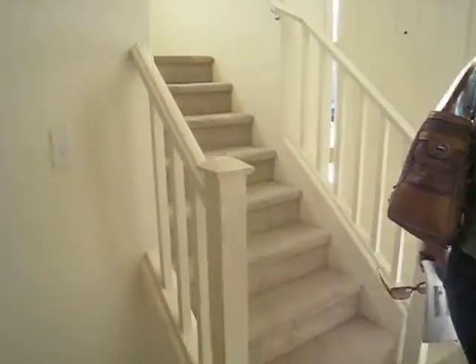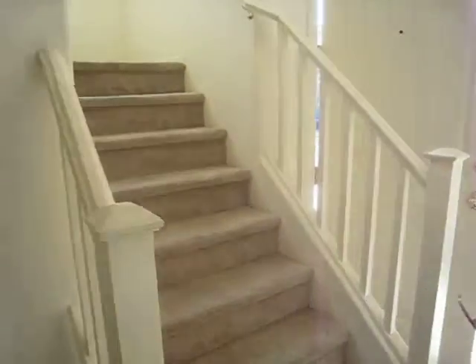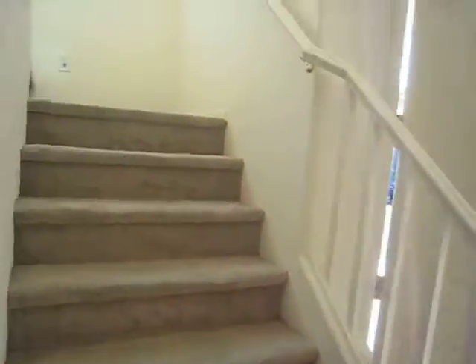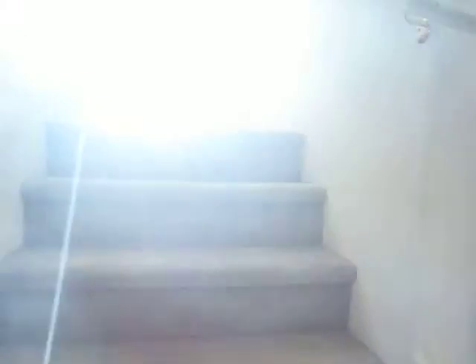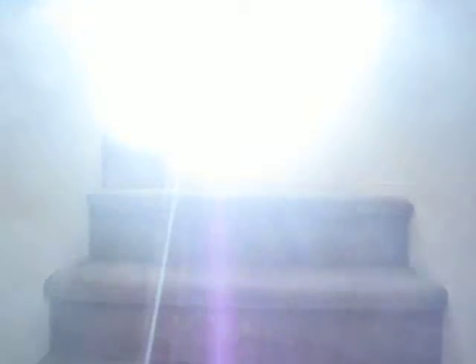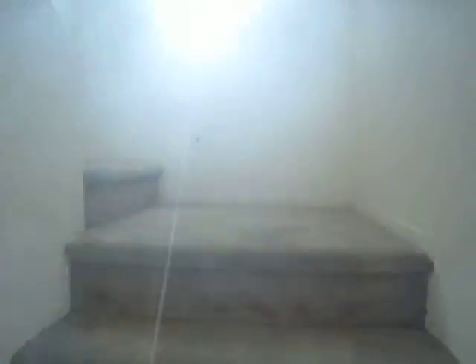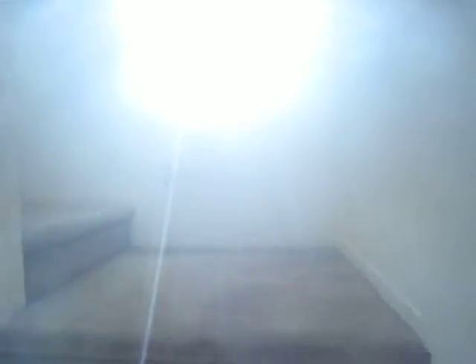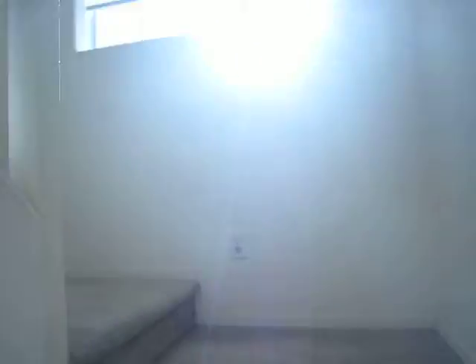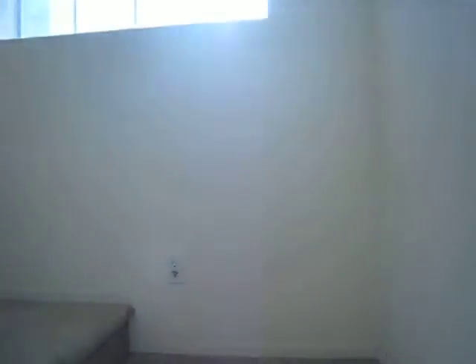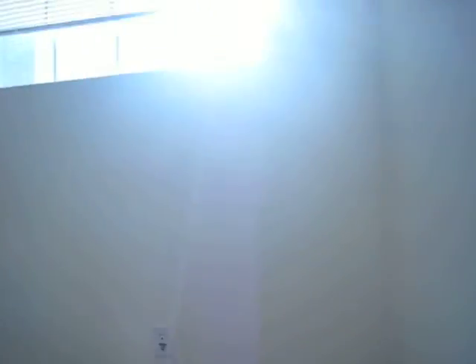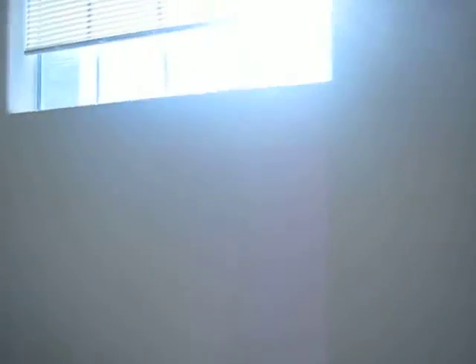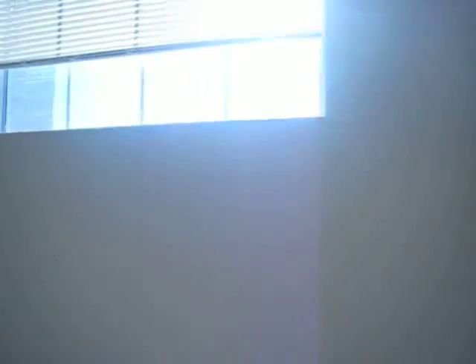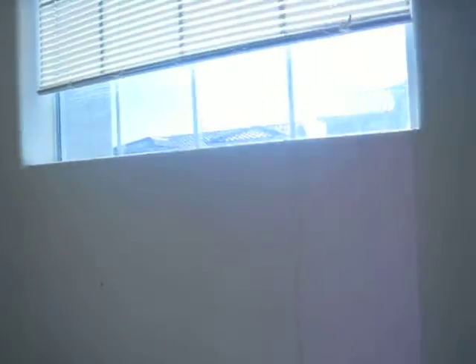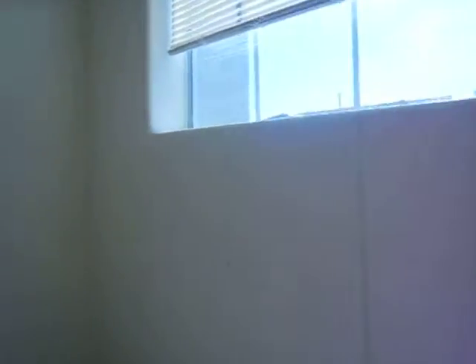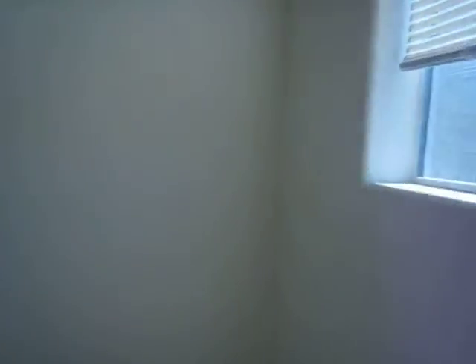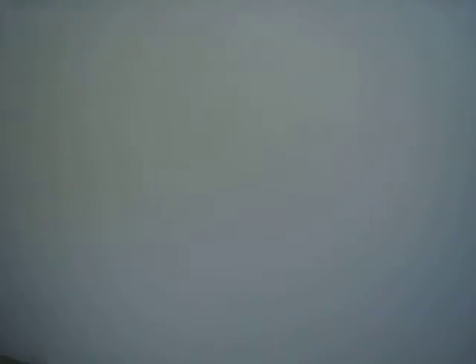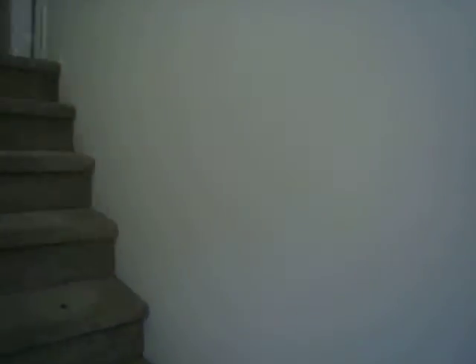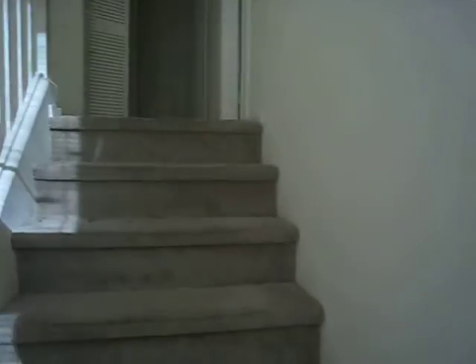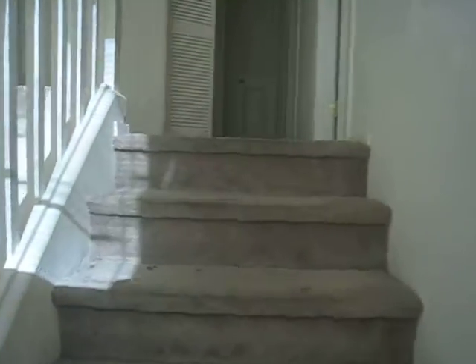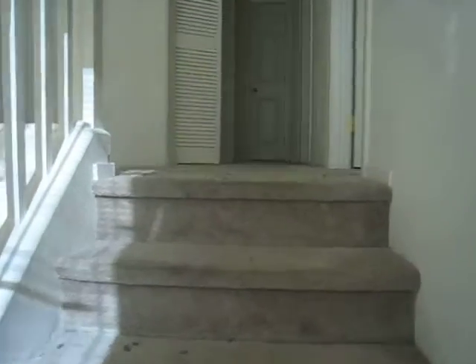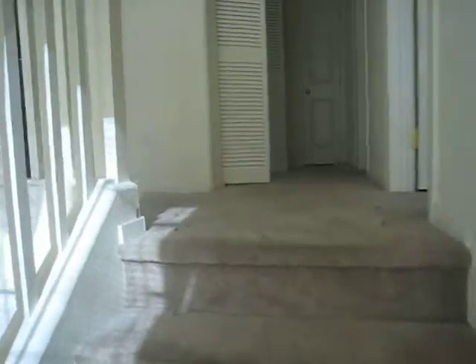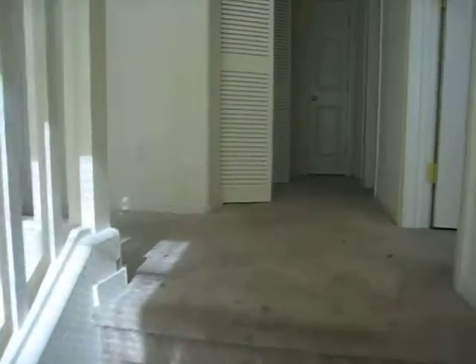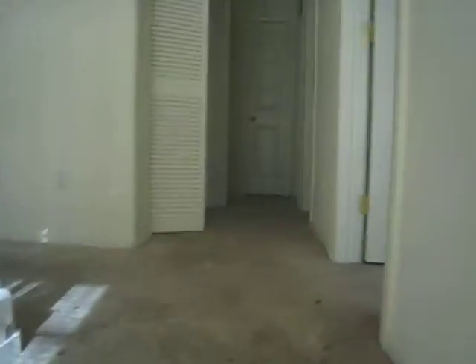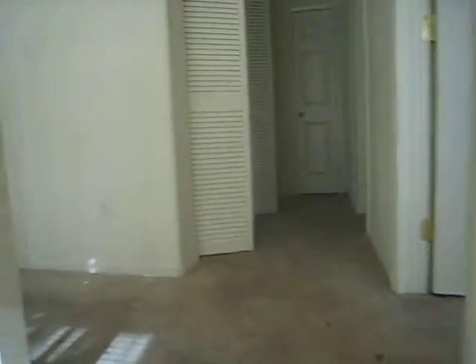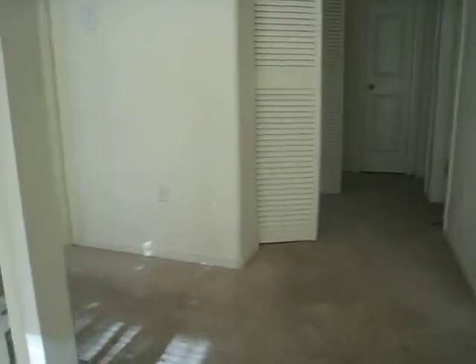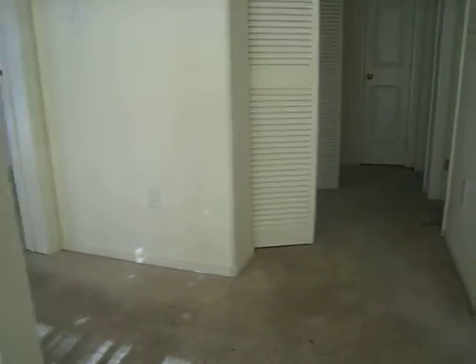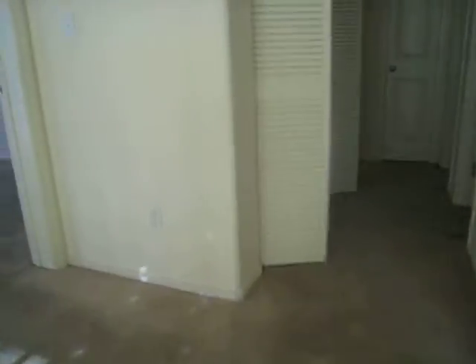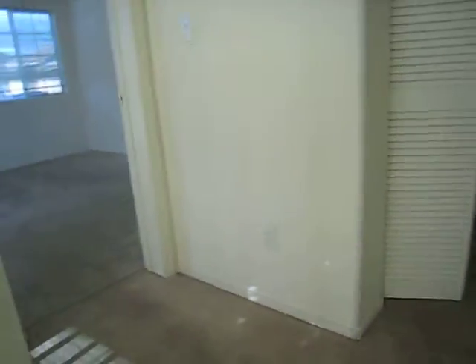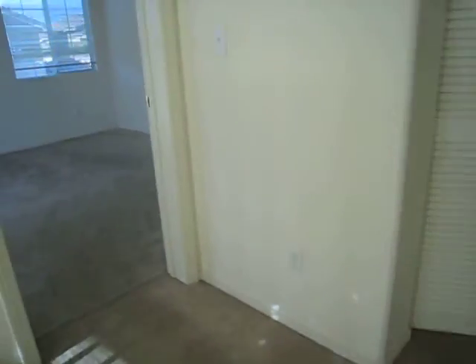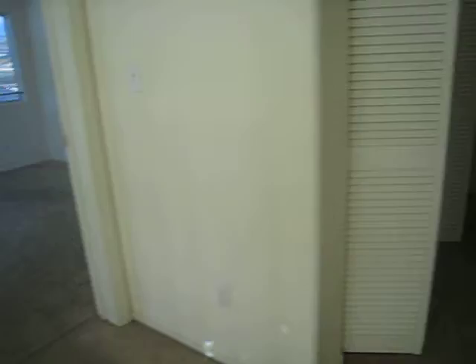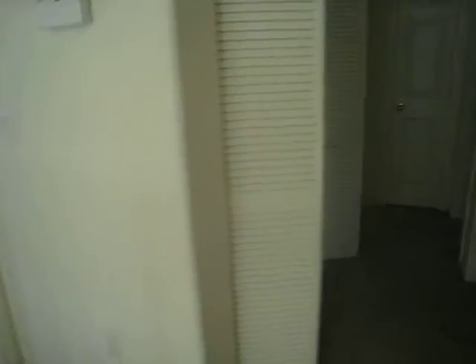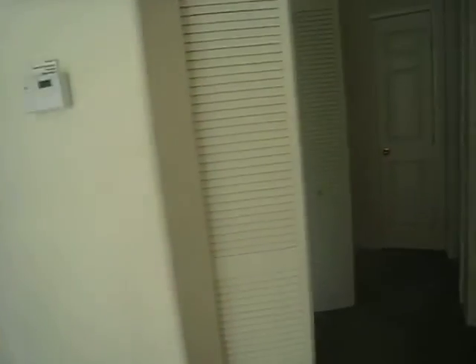Let's see what we've got going on upstairs. Again, we have painting required. This carpet needs to be replaced.